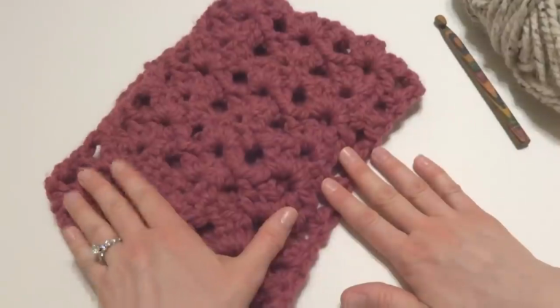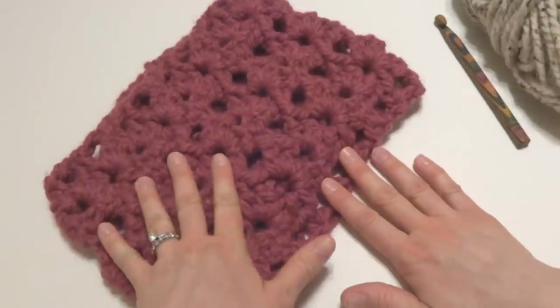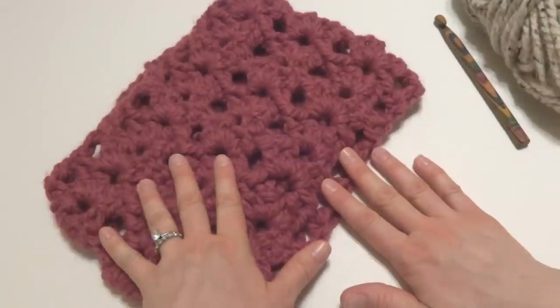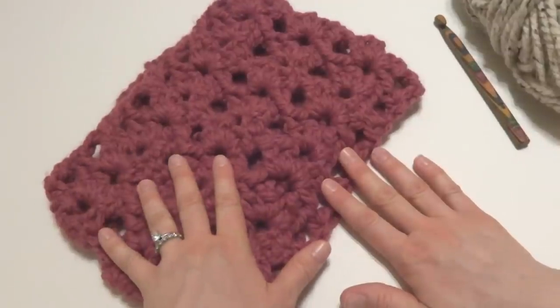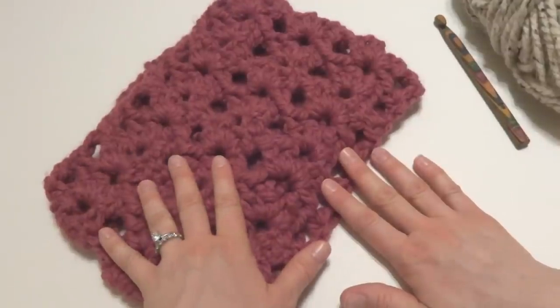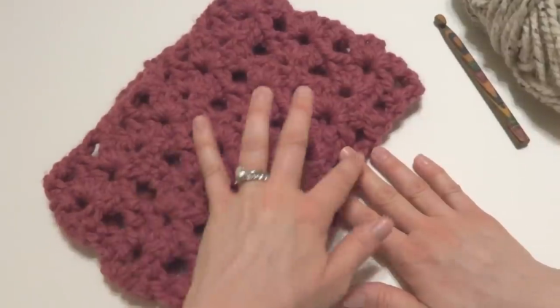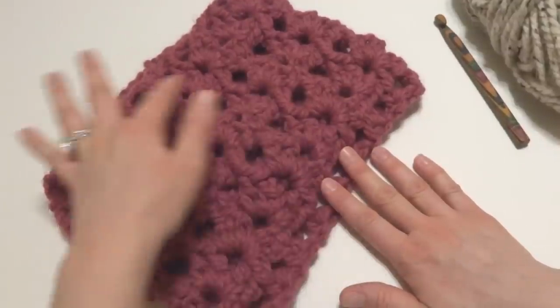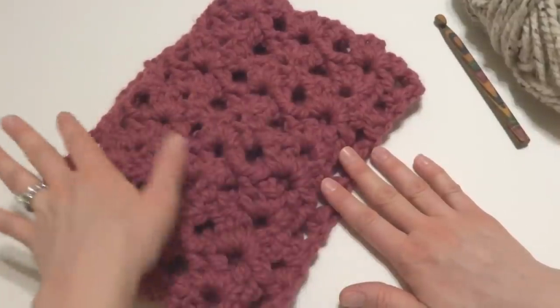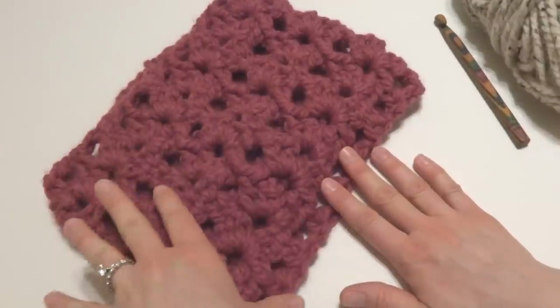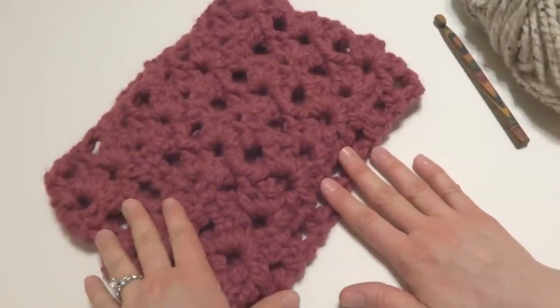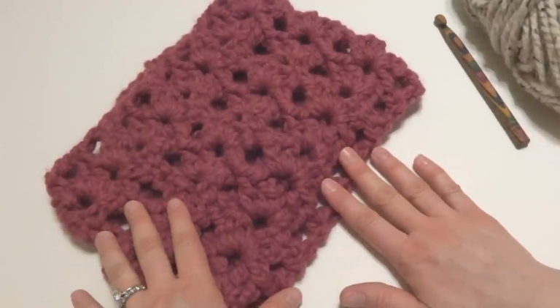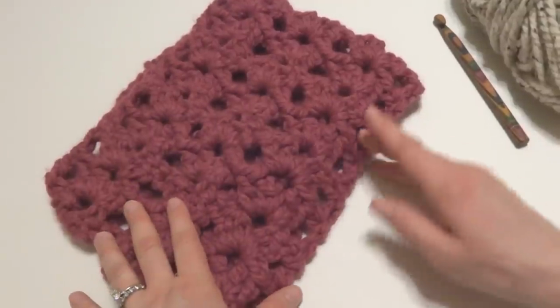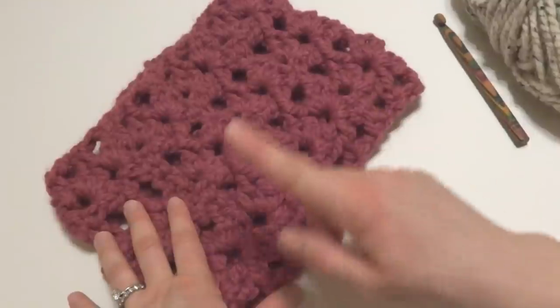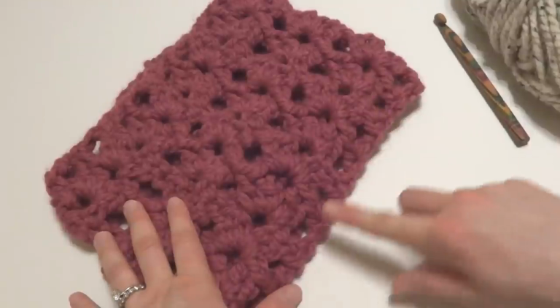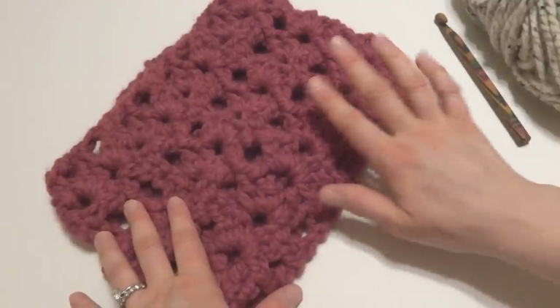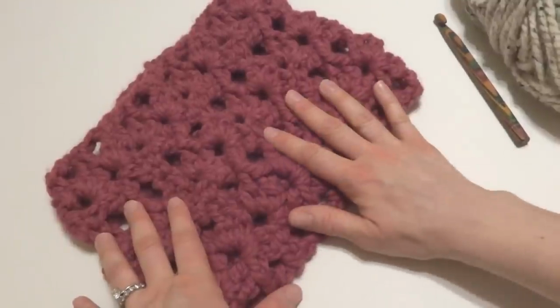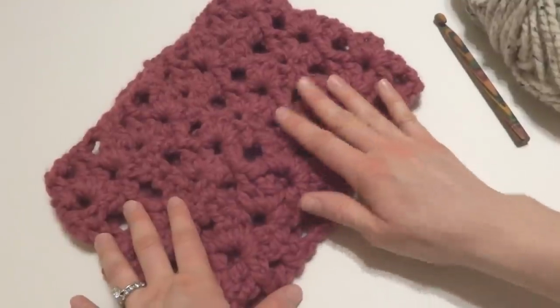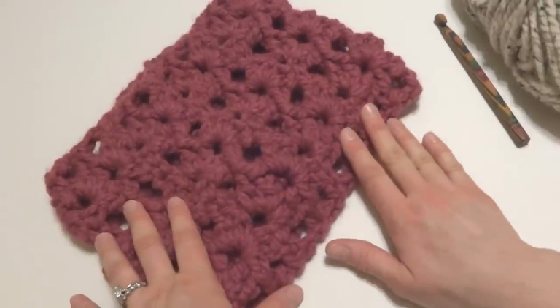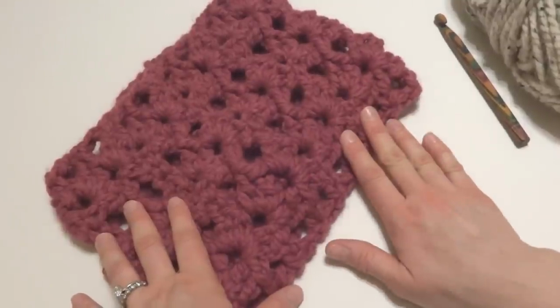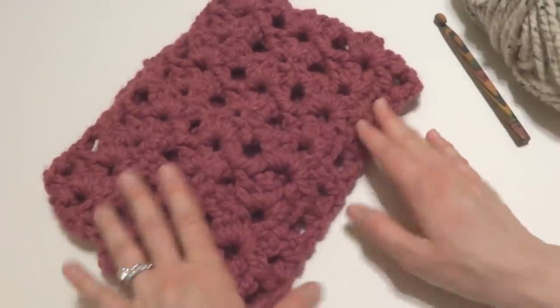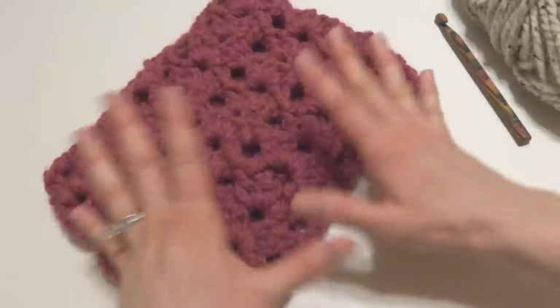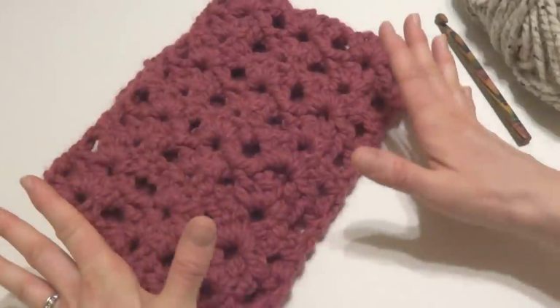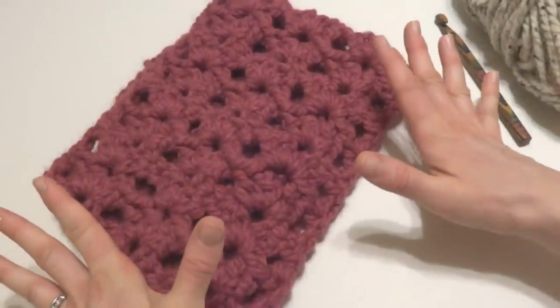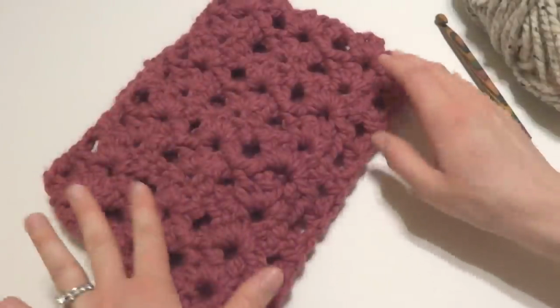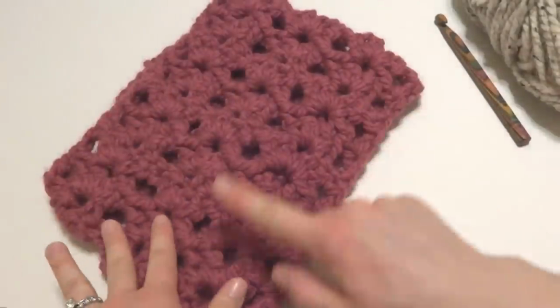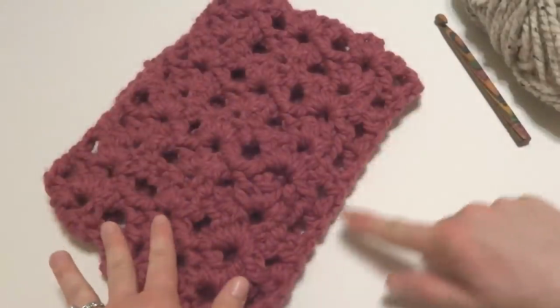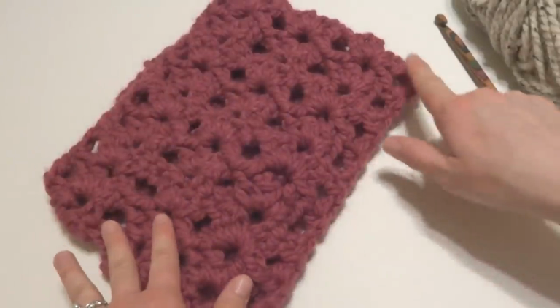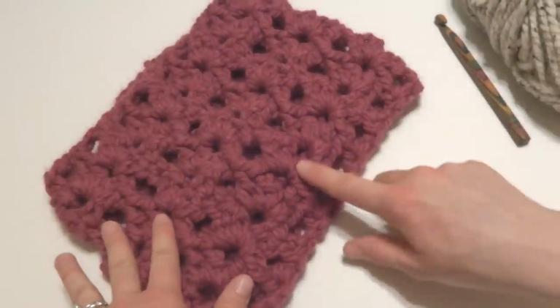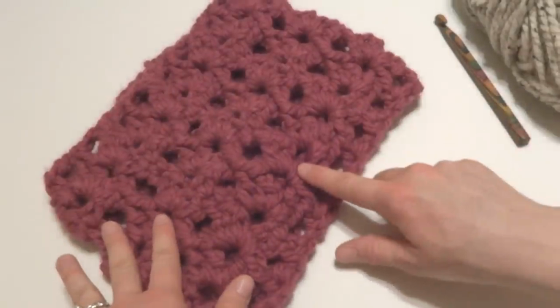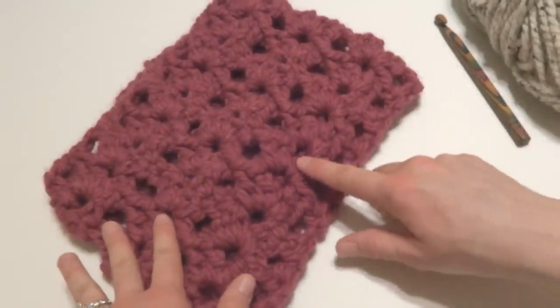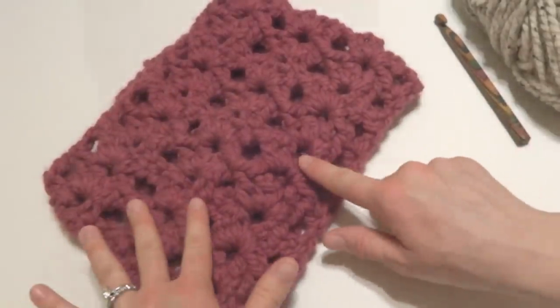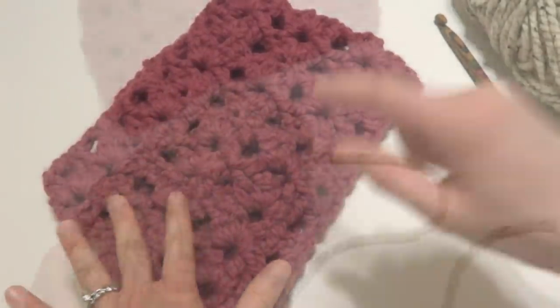The finished cowl is 8 inches wide and has a circumference of 22 inches. However, if you want yours to be a little bit bigger, you can simply work more rows of the pattern.